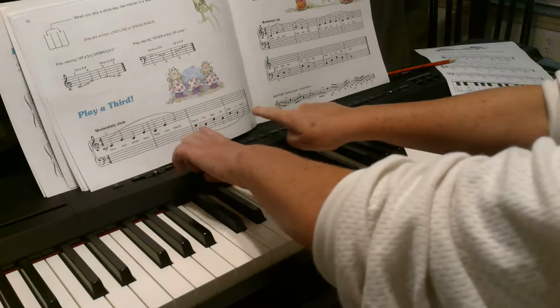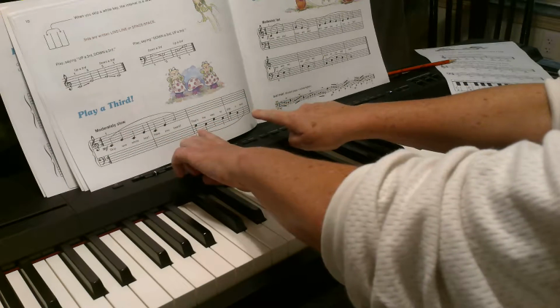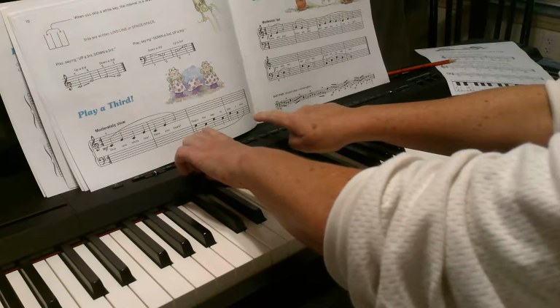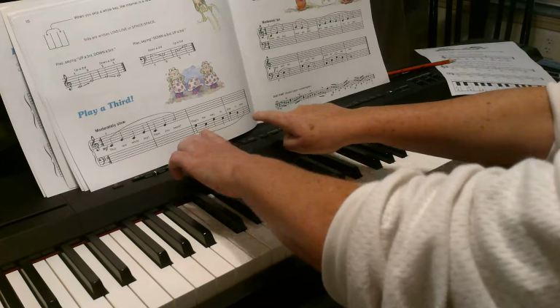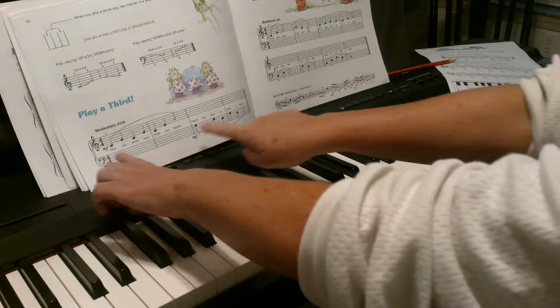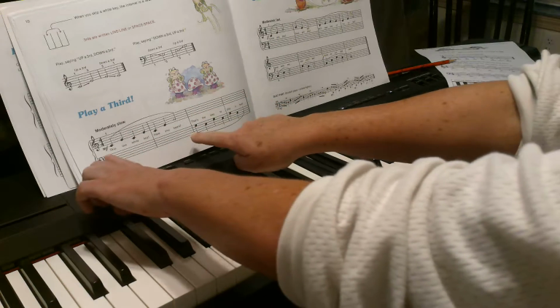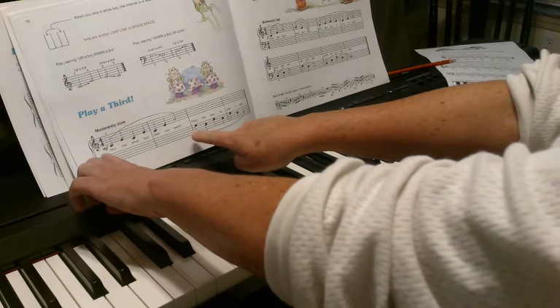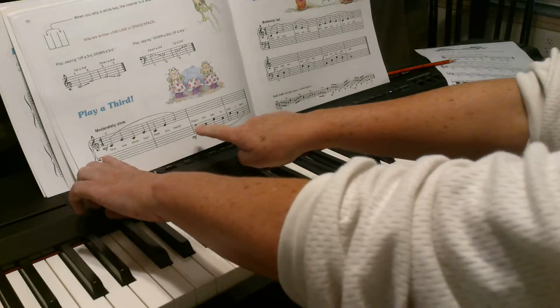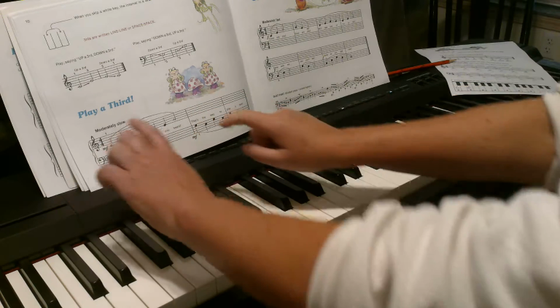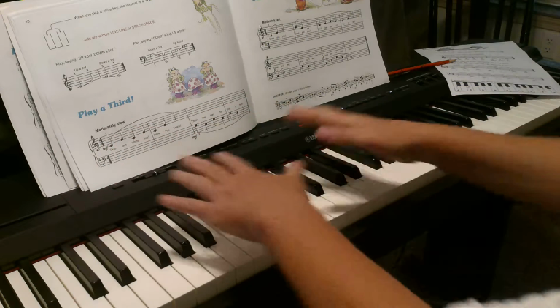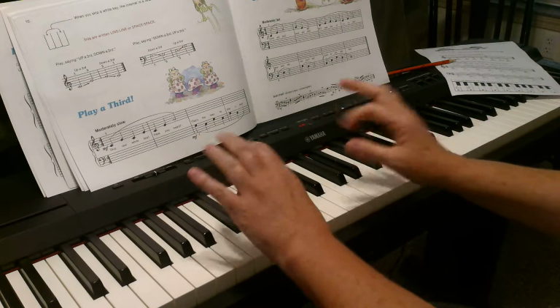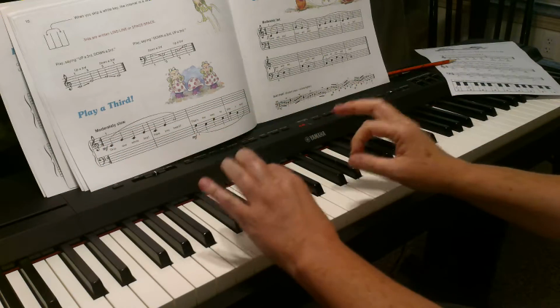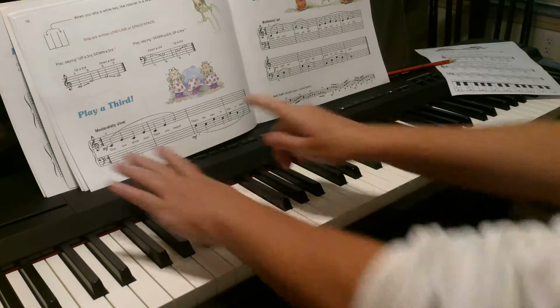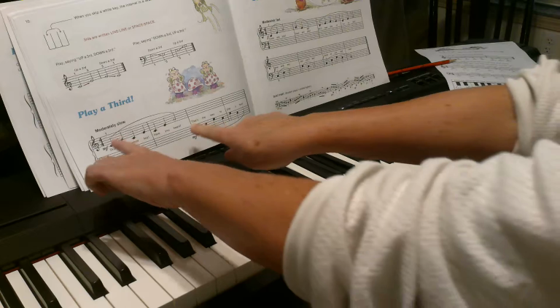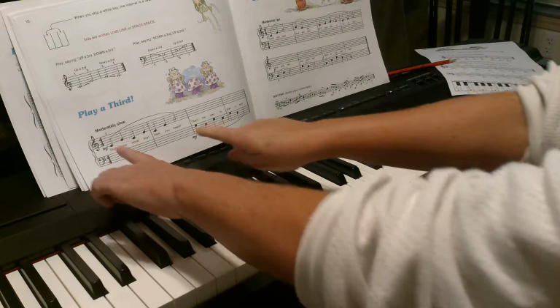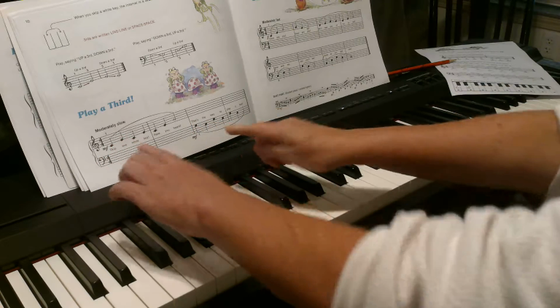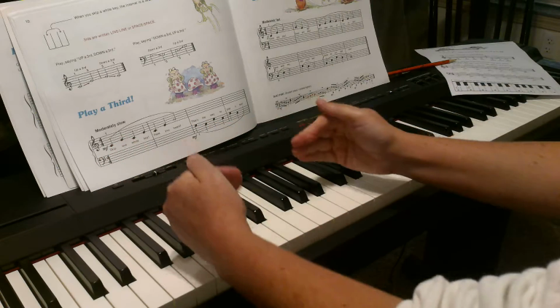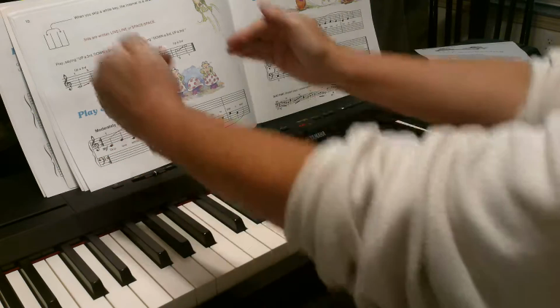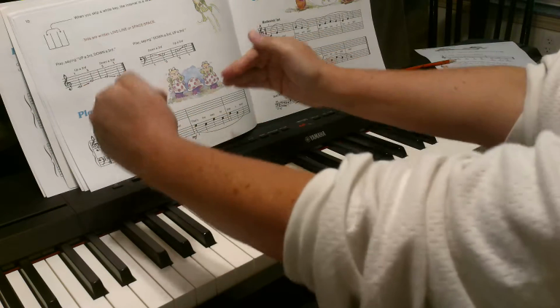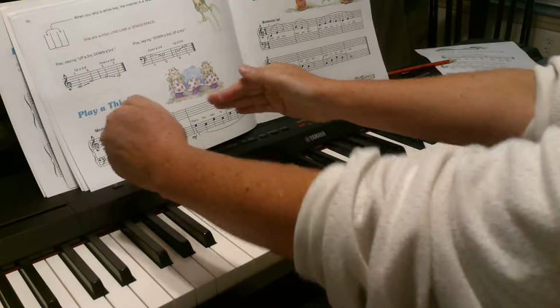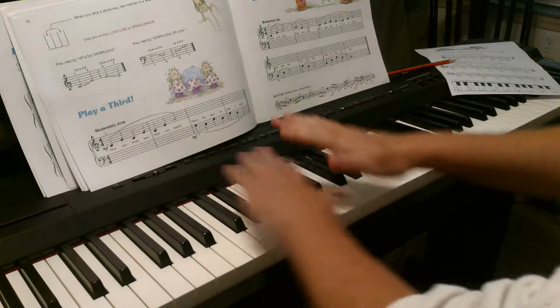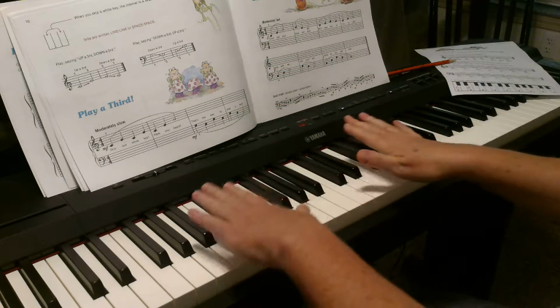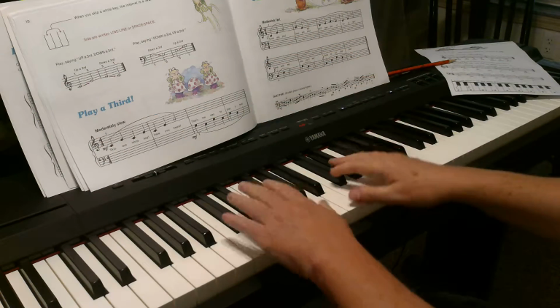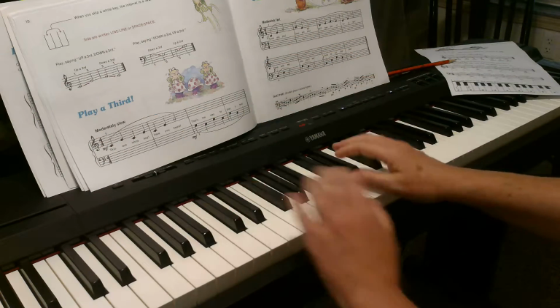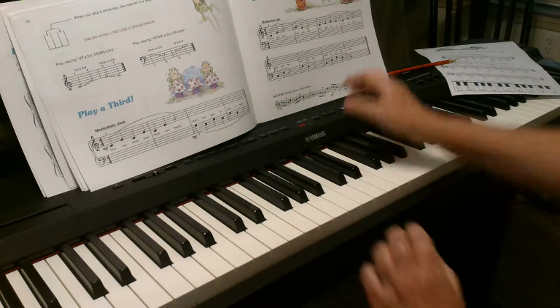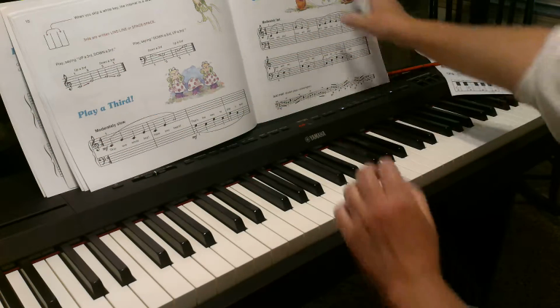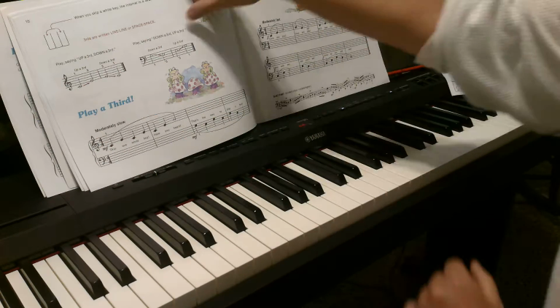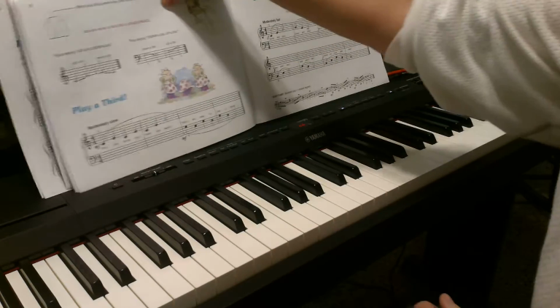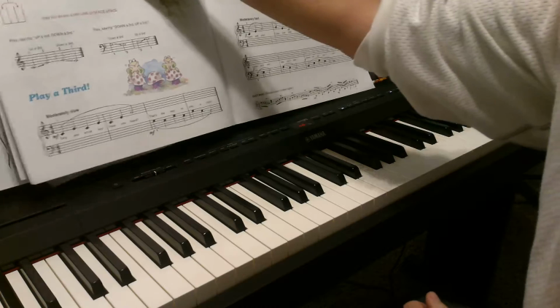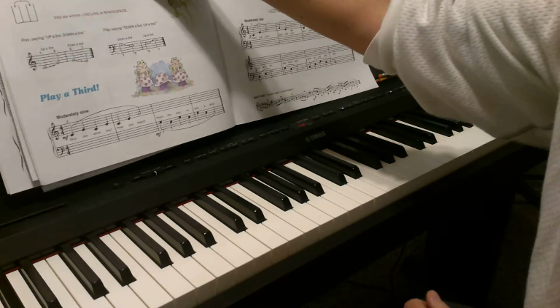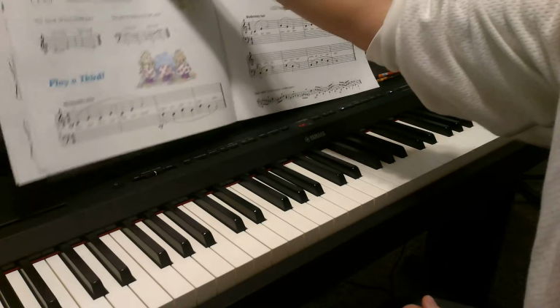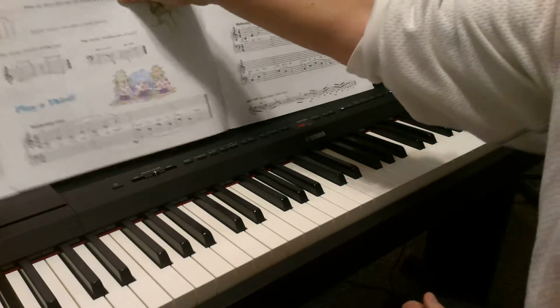They can look at their hands the first couple of times that they play it, but after that we need to get their eyes up. They shouldn't look at their hands. After that, come and play.